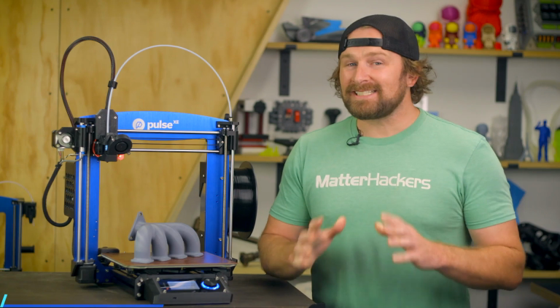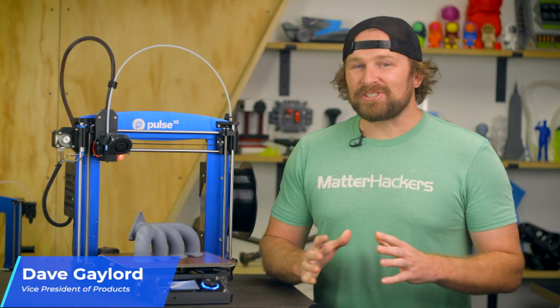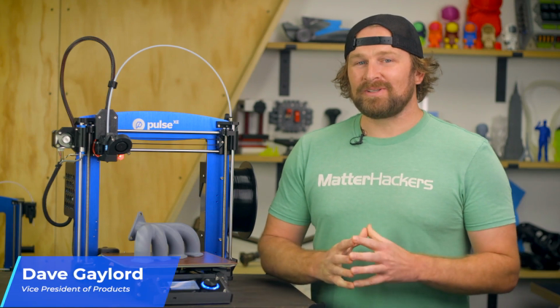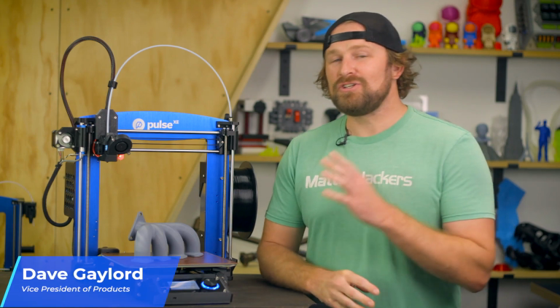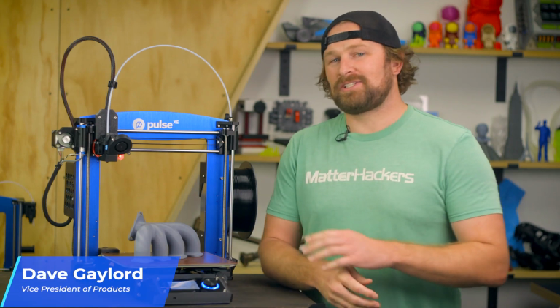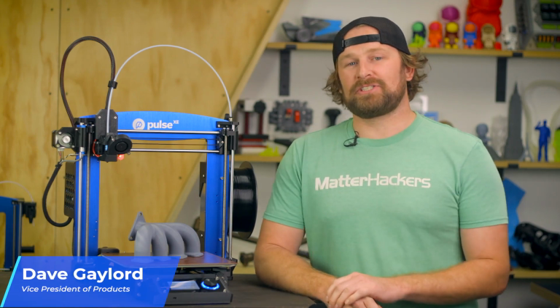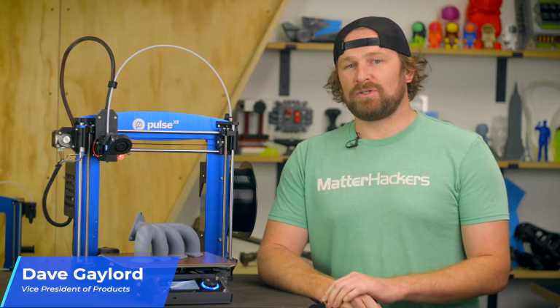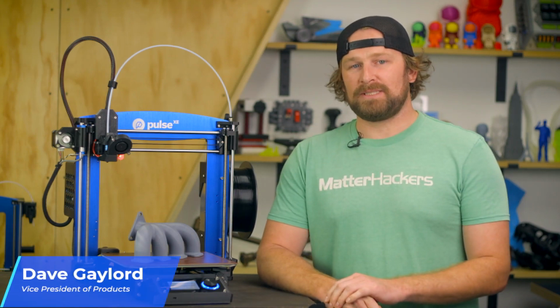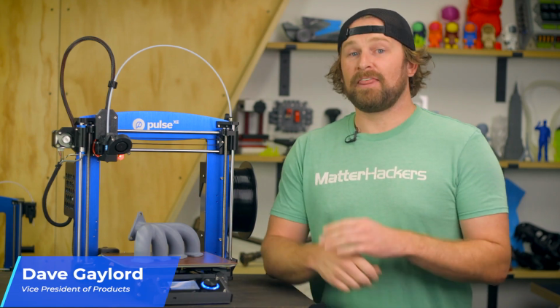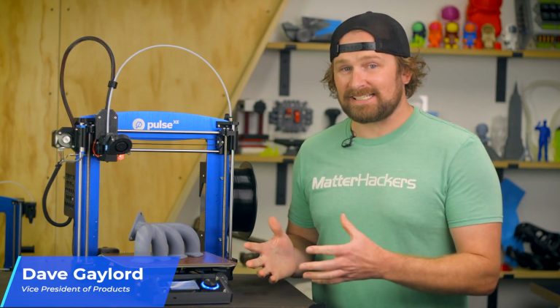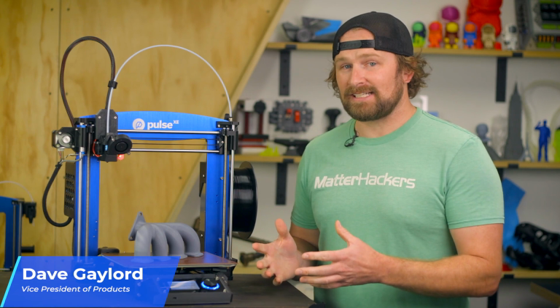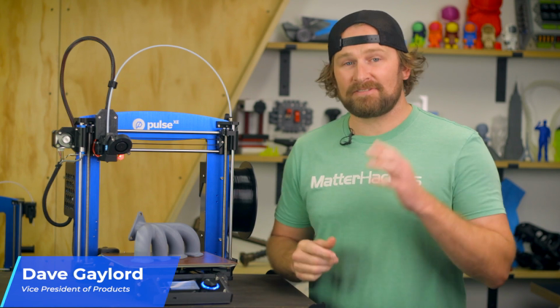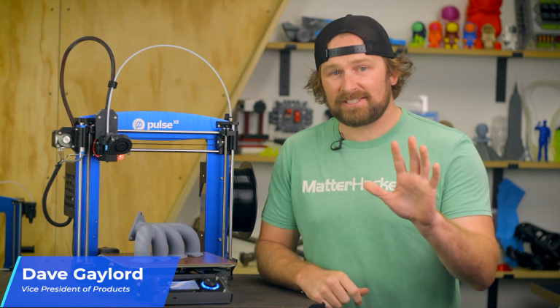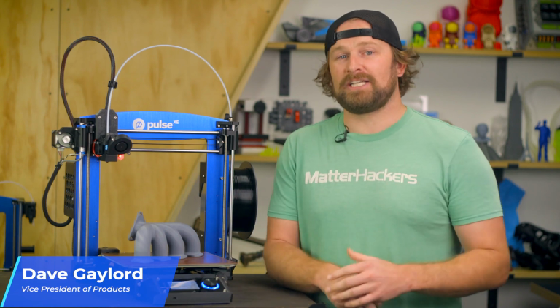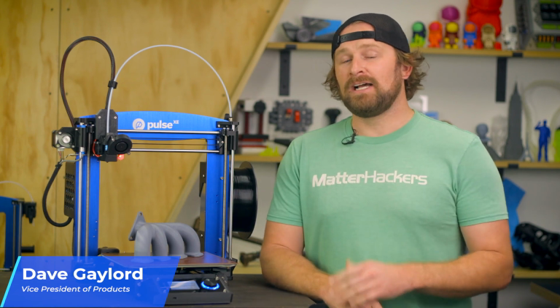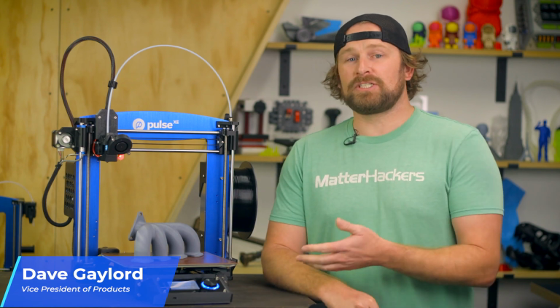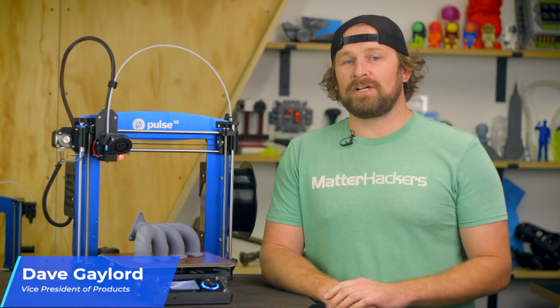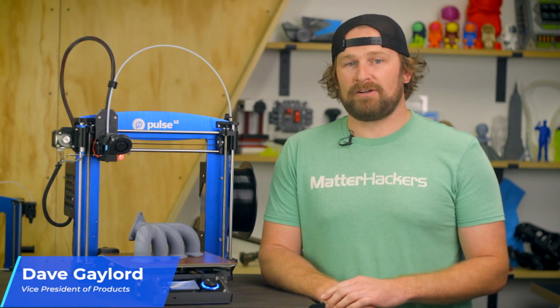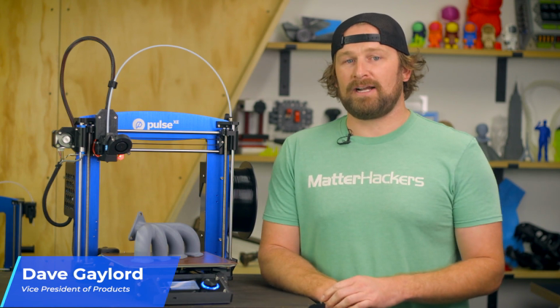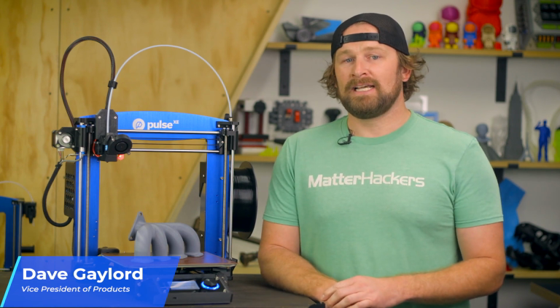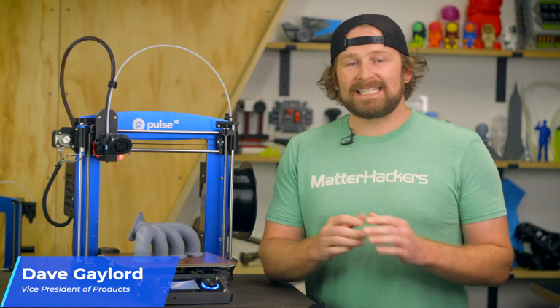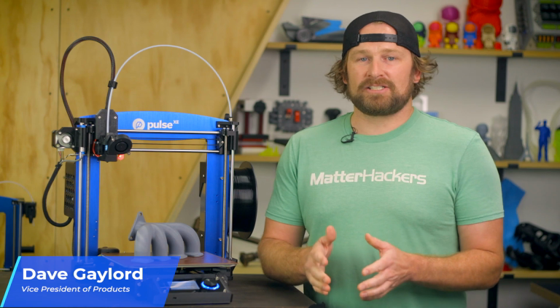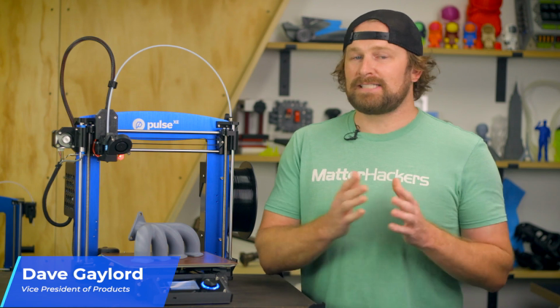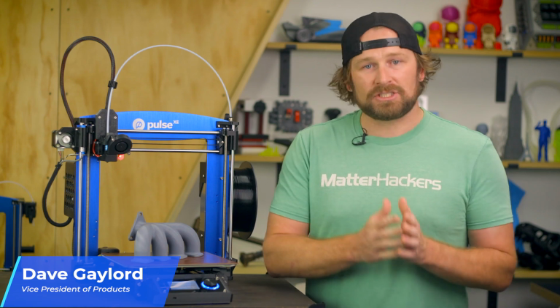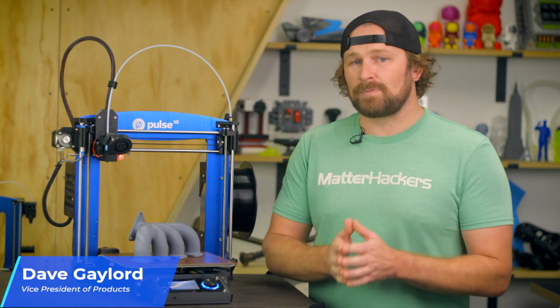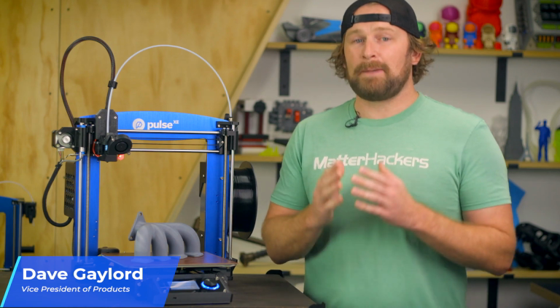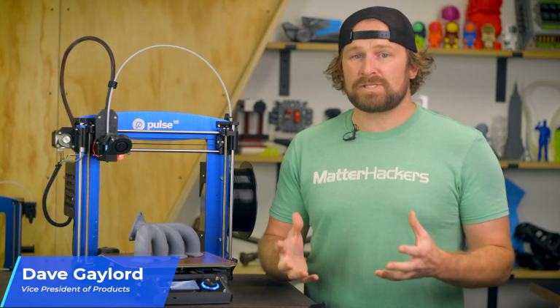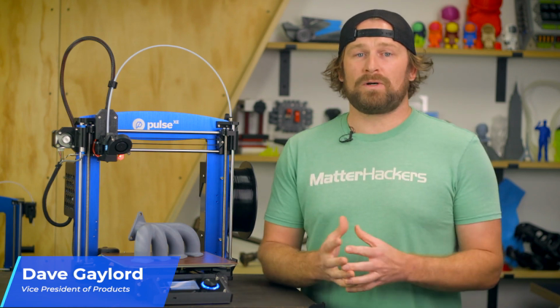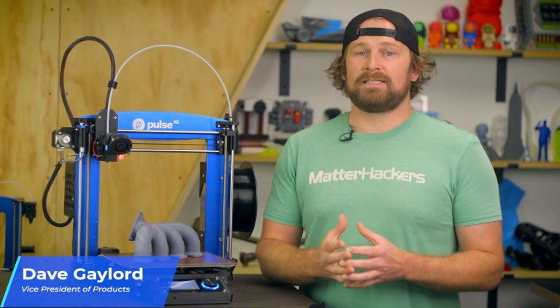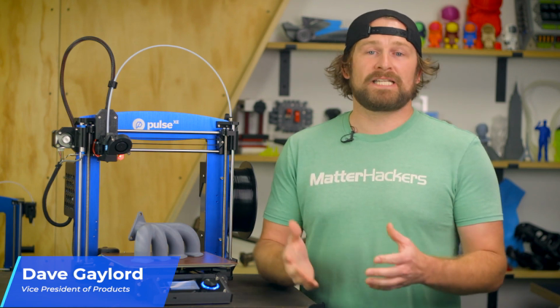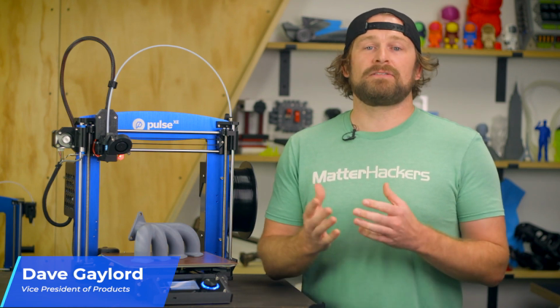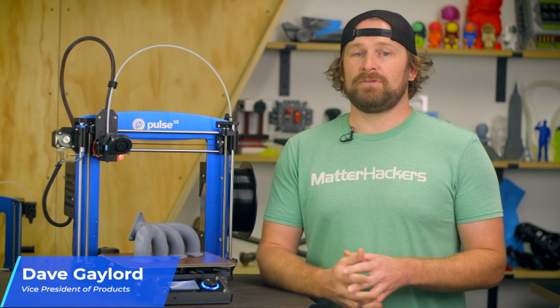I want to introduce to you the newest generation of the Pulse family, the E-Series. It's the fifth generation of the machine we've developed here at MatterHackers, and it leads the industry in technology, usability, and most importantly, material capabilities.